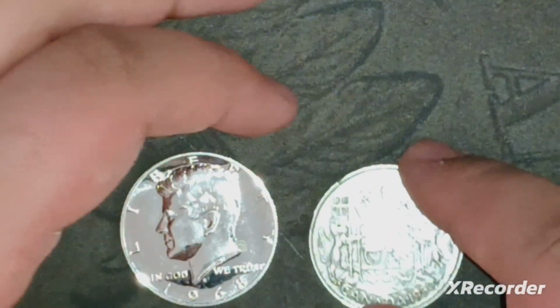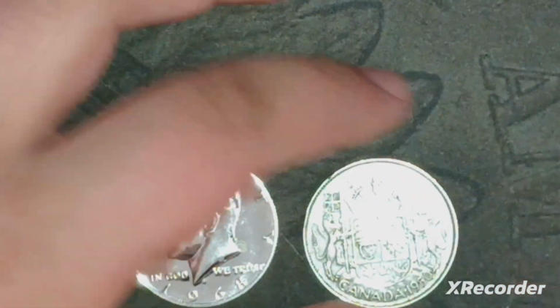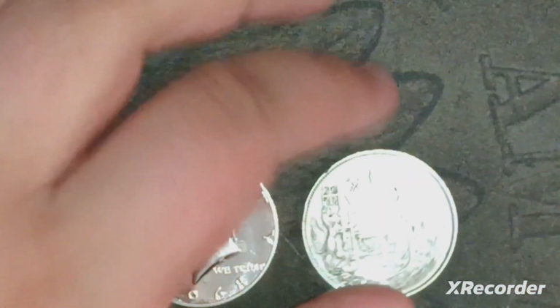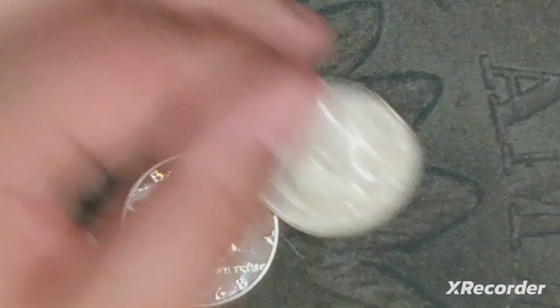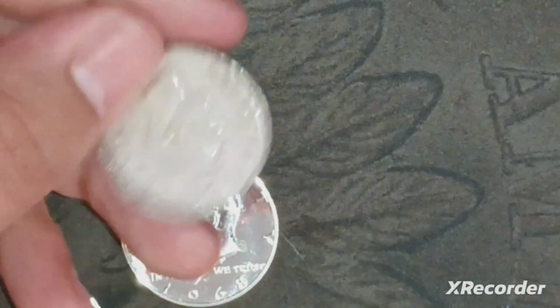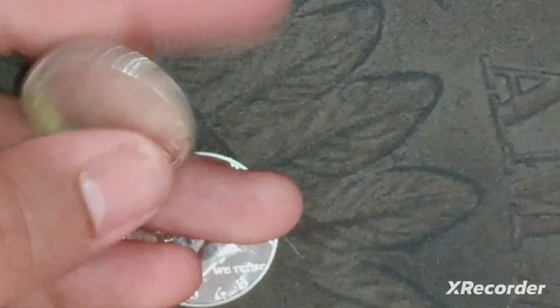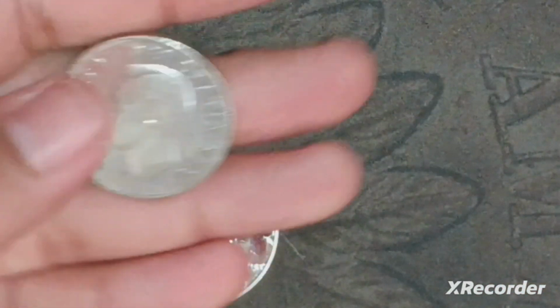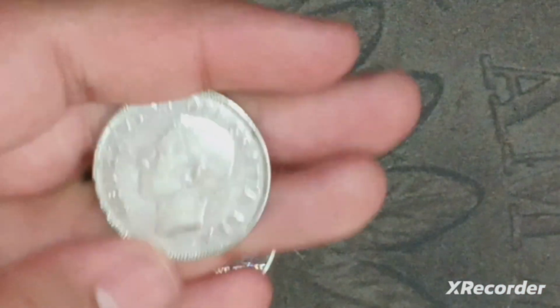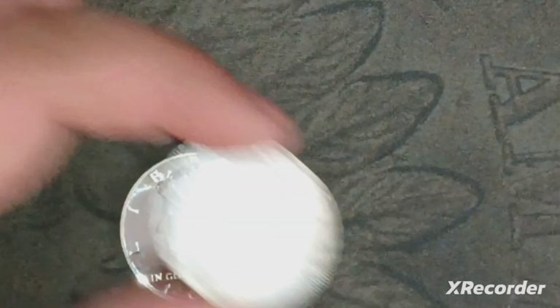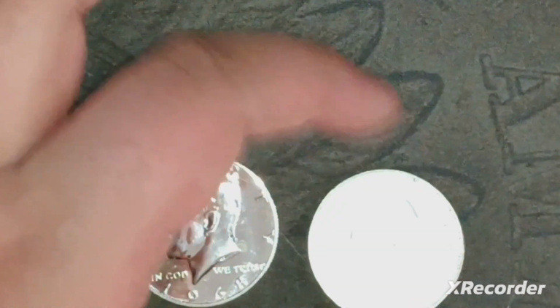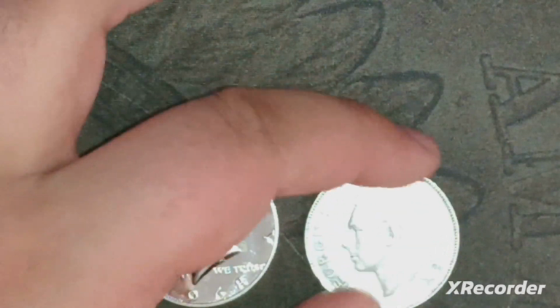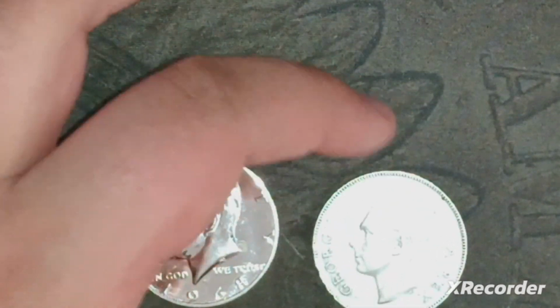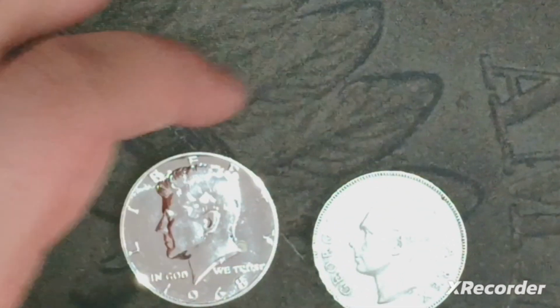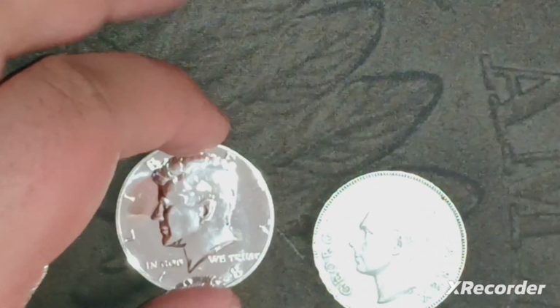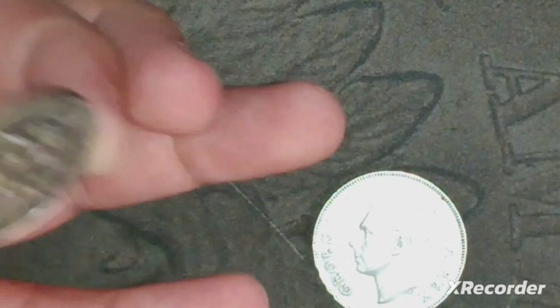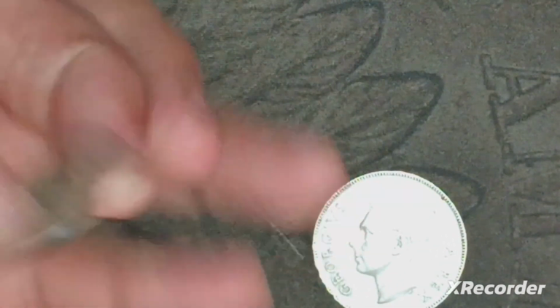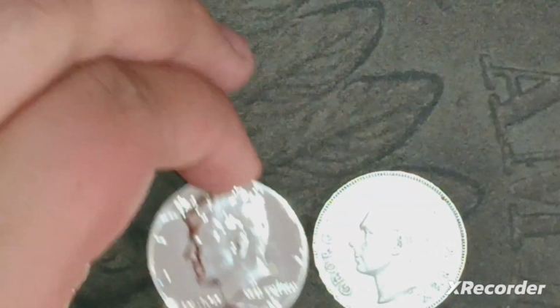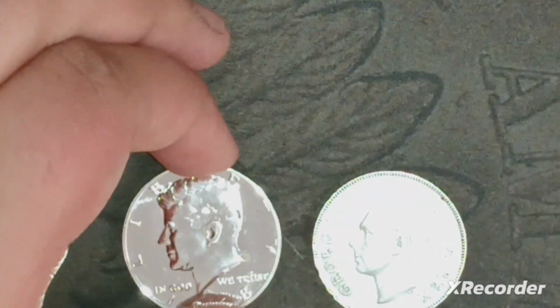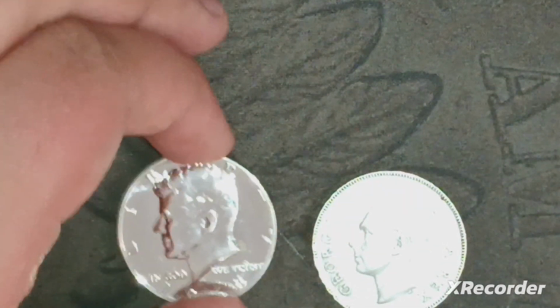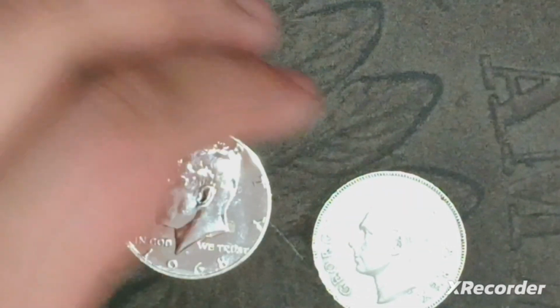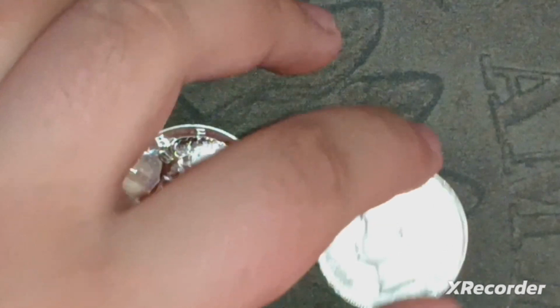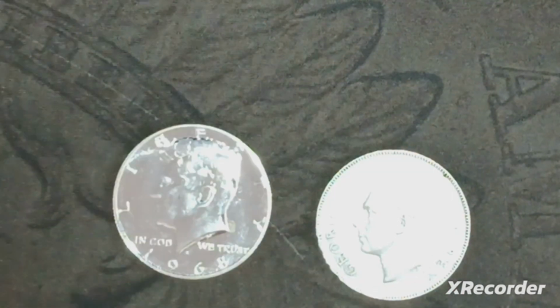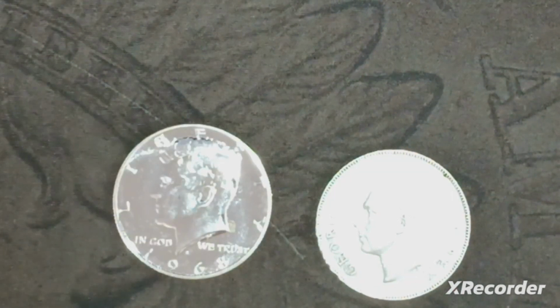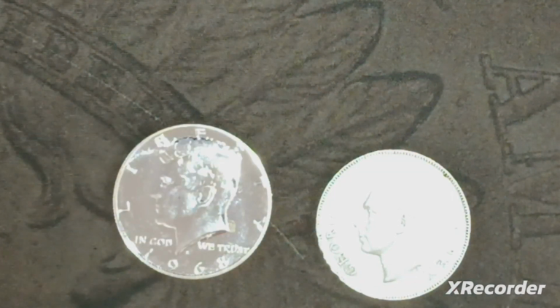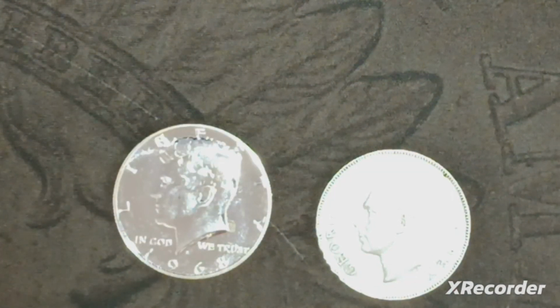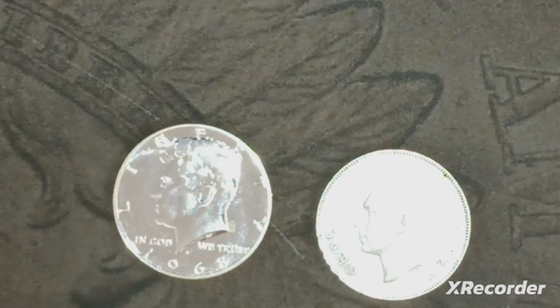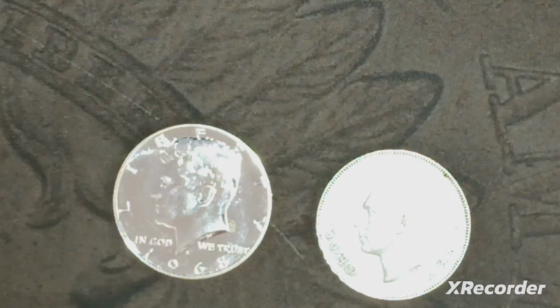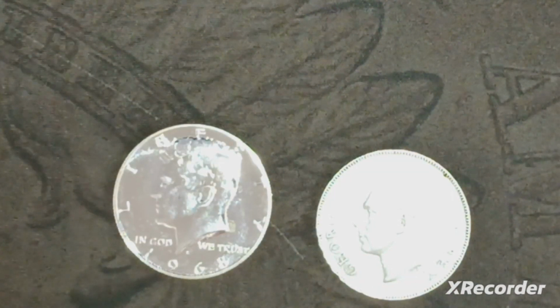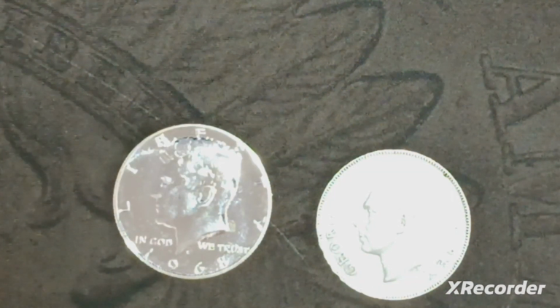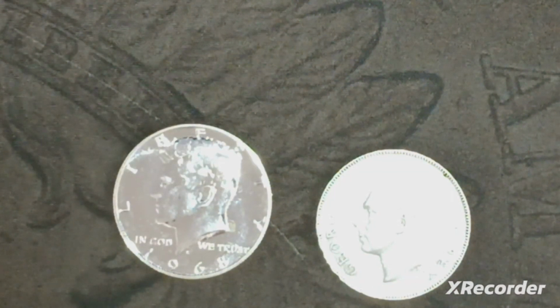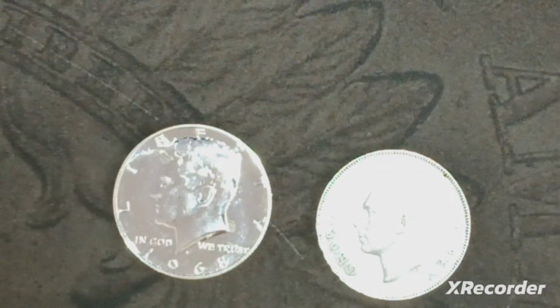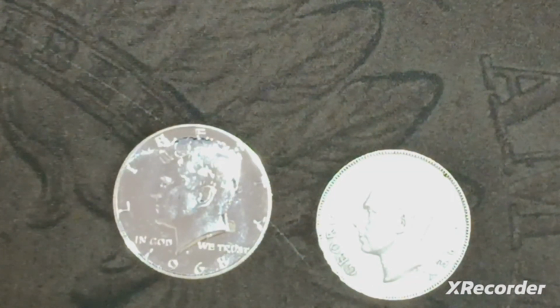Comparing the two: the 1968 proof half dollar is a little bit smaller than the Canadian 1950 half dollar, but both of these coins are really cool. I don't own any old Canadian half dollars, so this was a great pickup. Thank you guys for watching and I'll catch you in the next one.